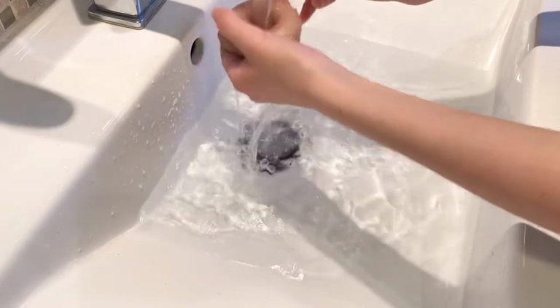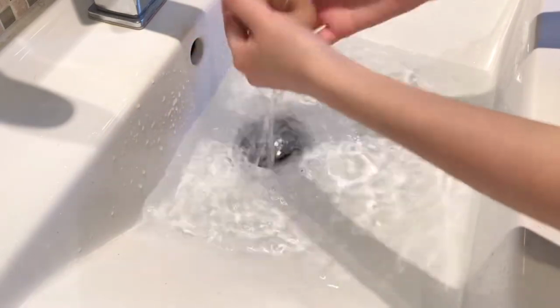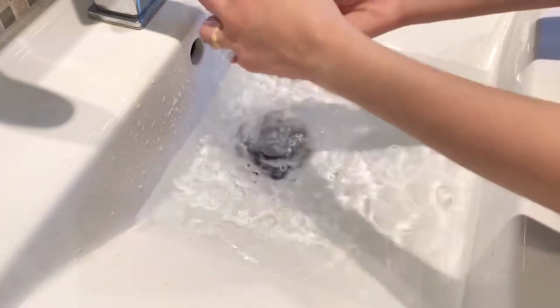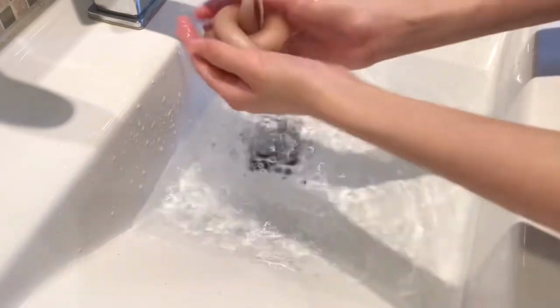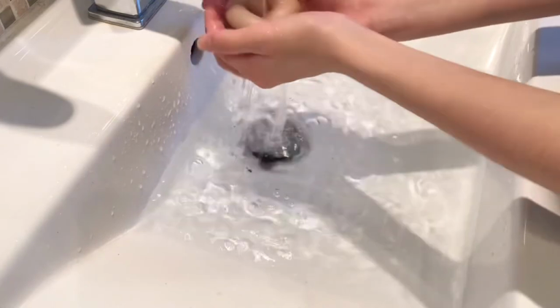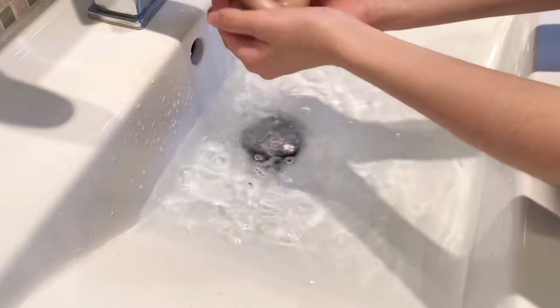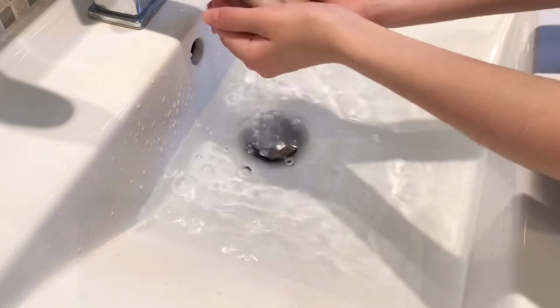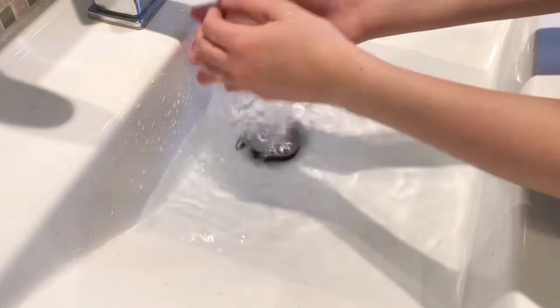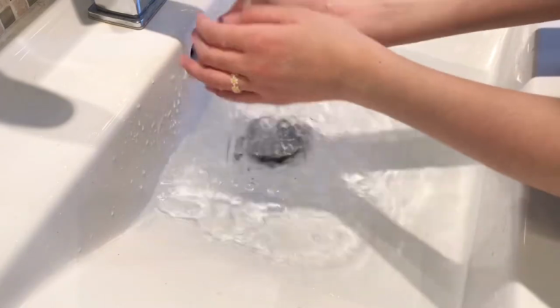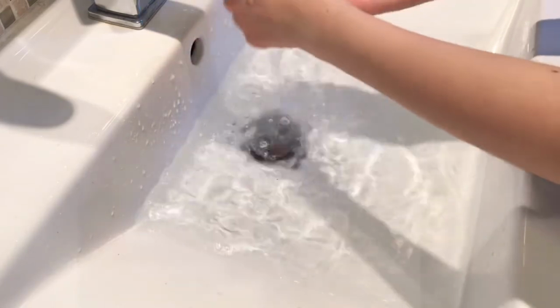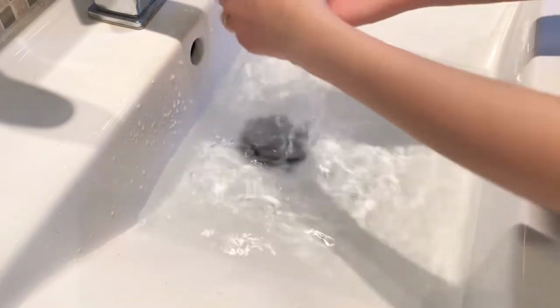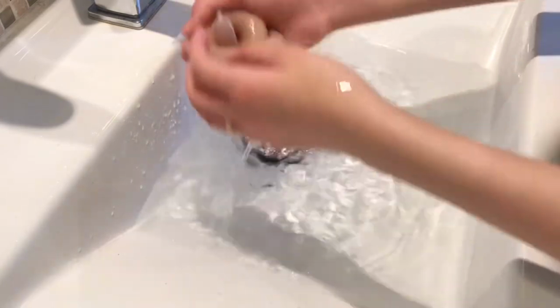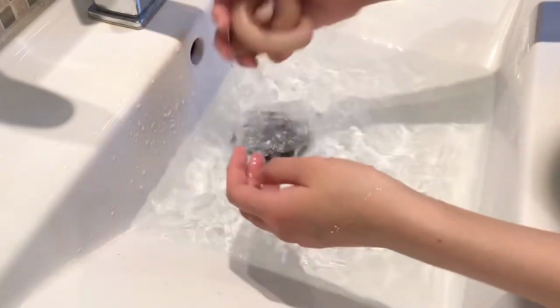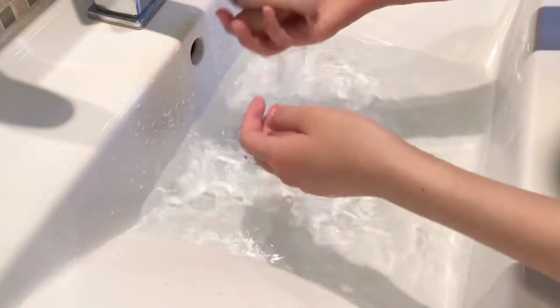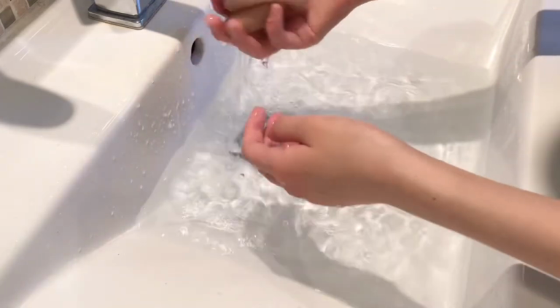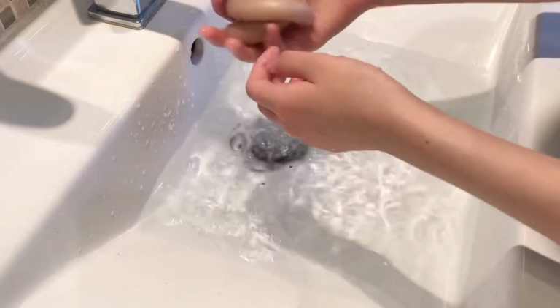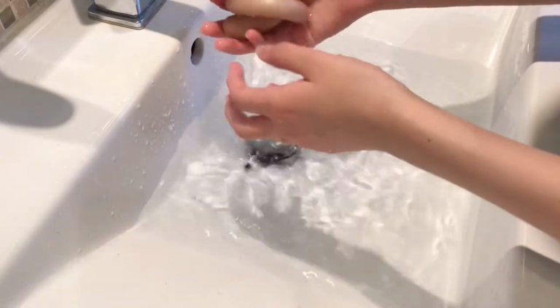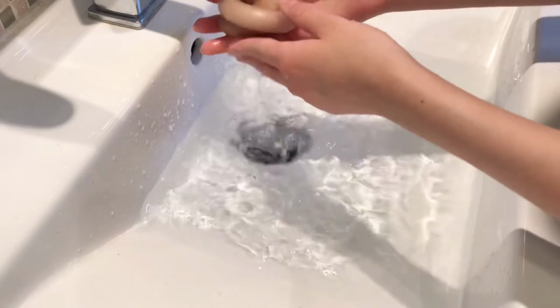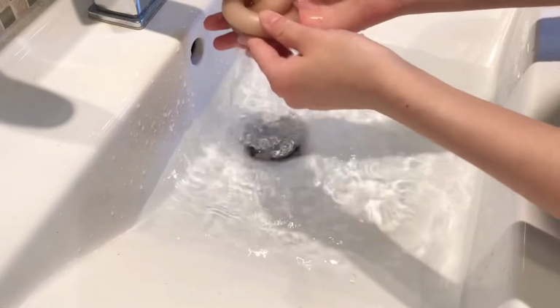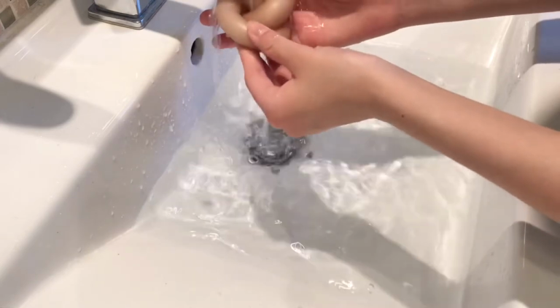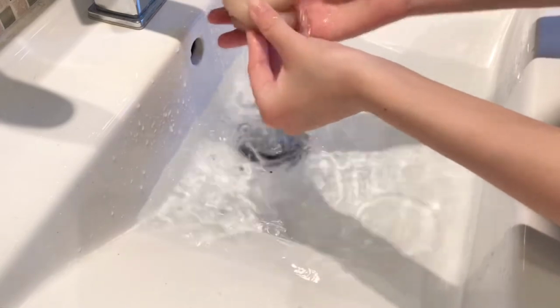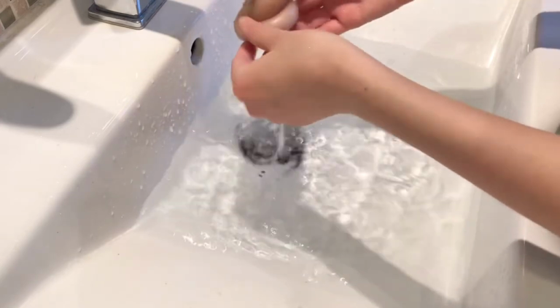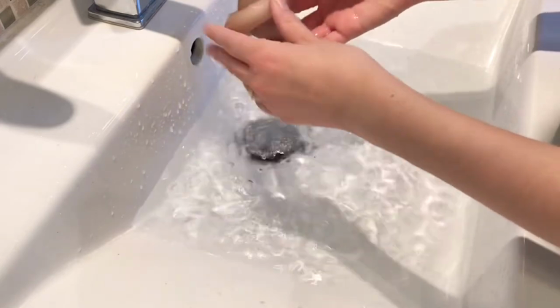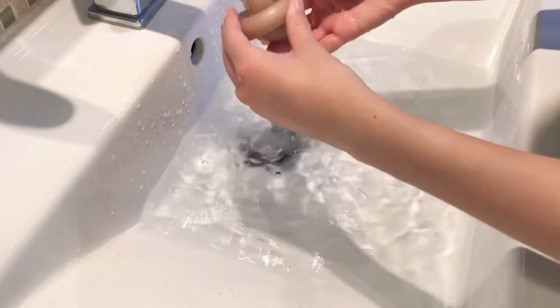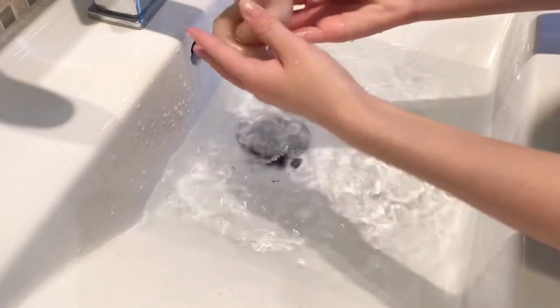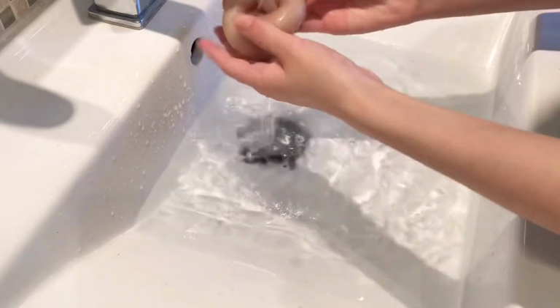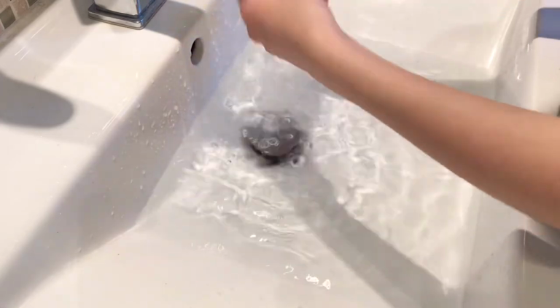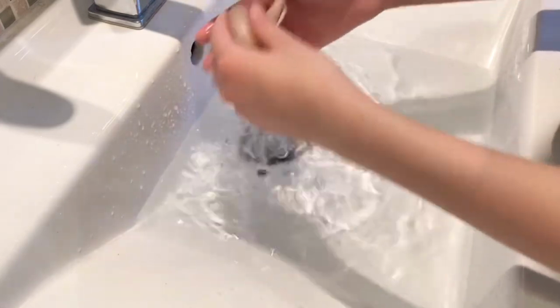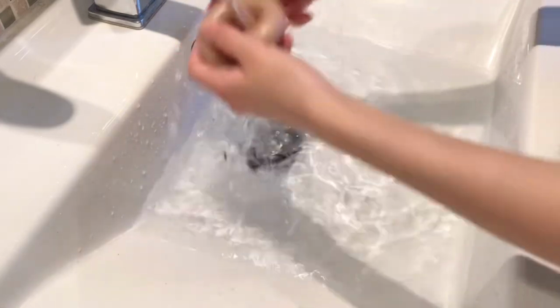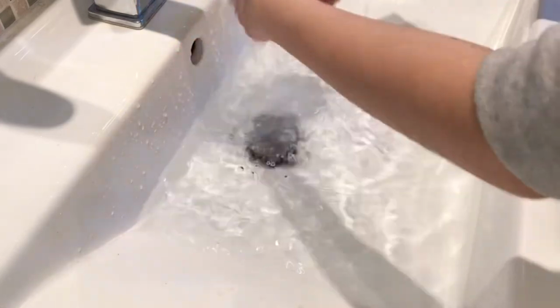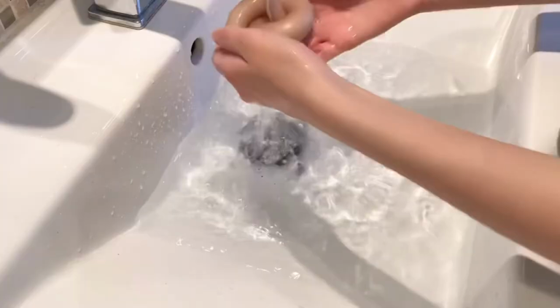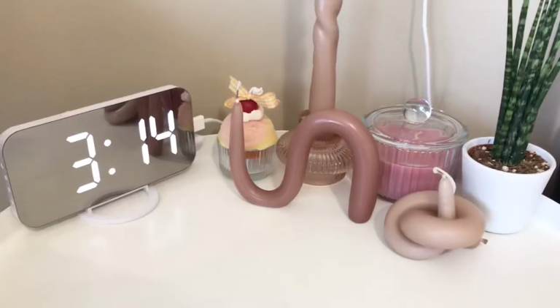I've created my candle and now I'm just rinsing it with some cold water to harden it. This helps it keep its shape — using cold water helps it cool down a lot more easily and harden a lot faster.